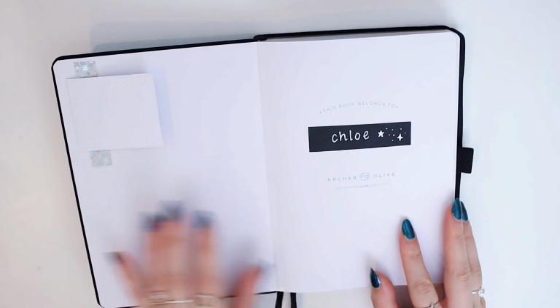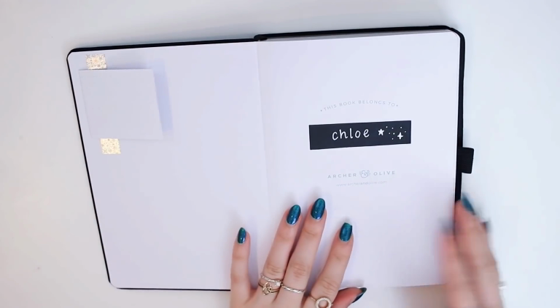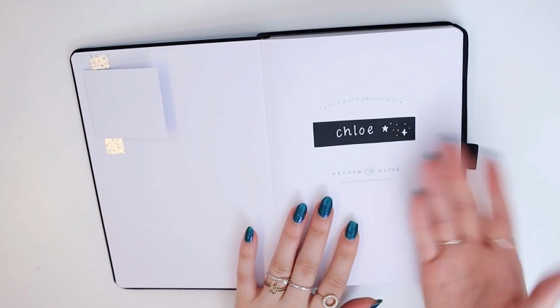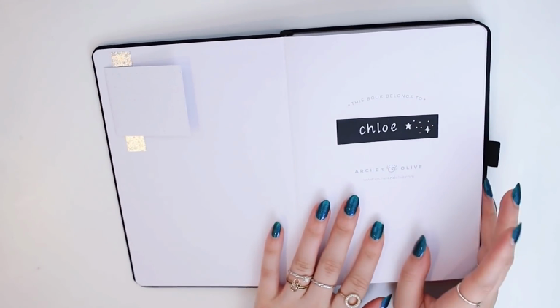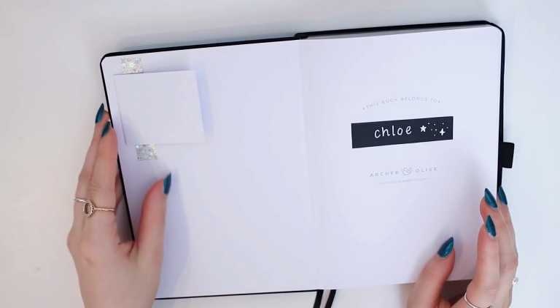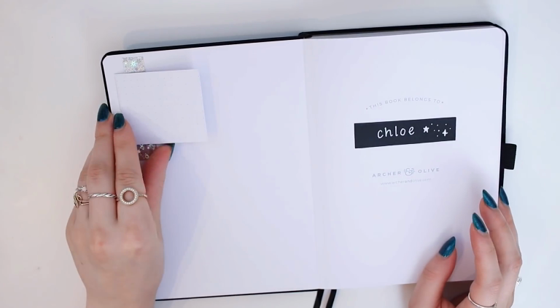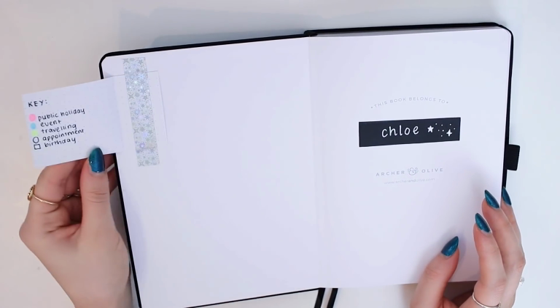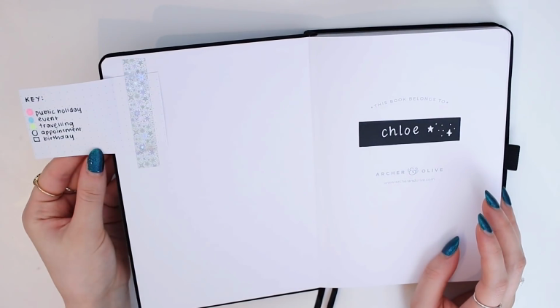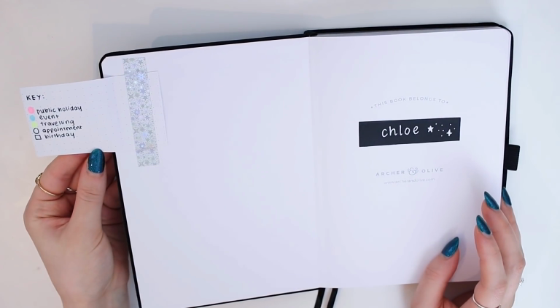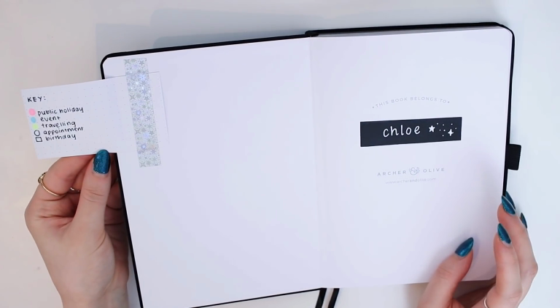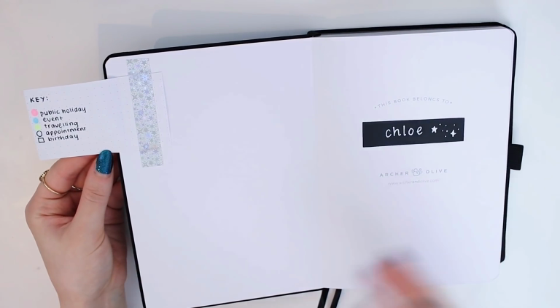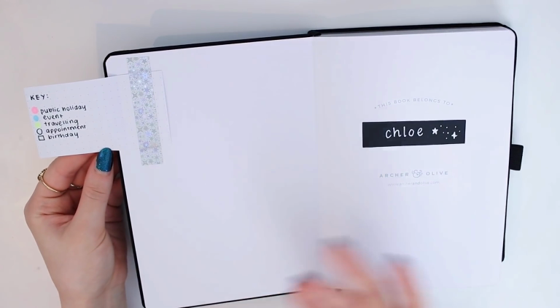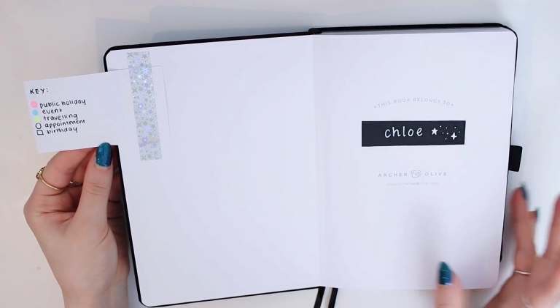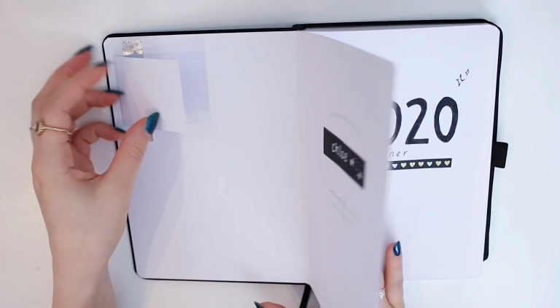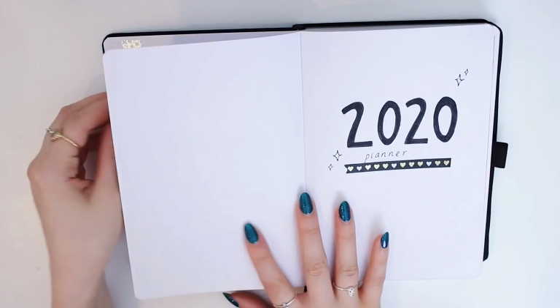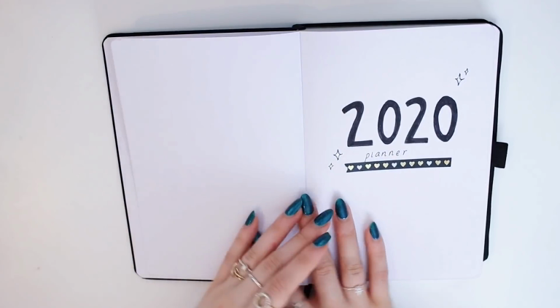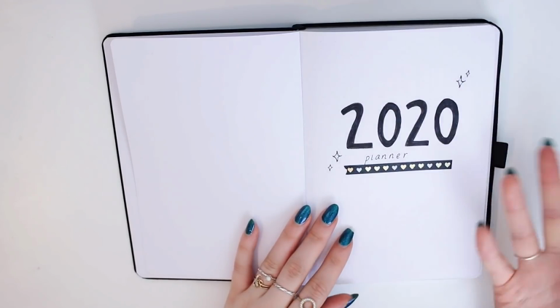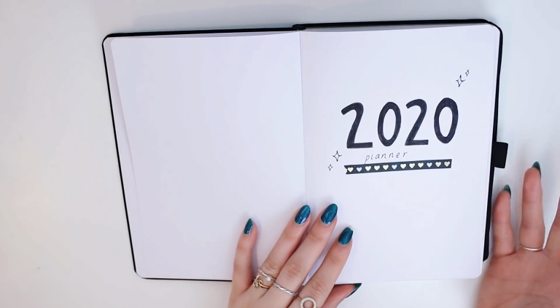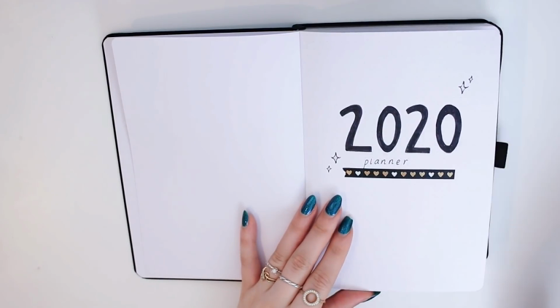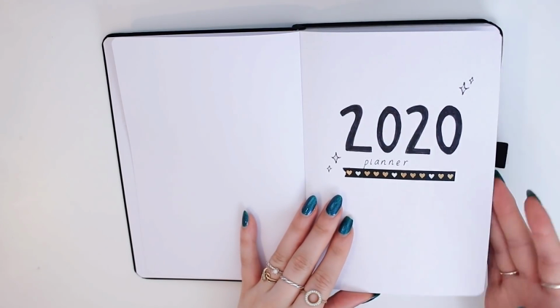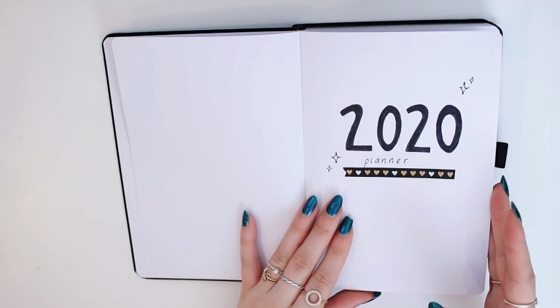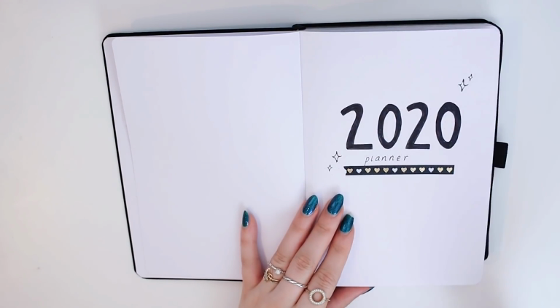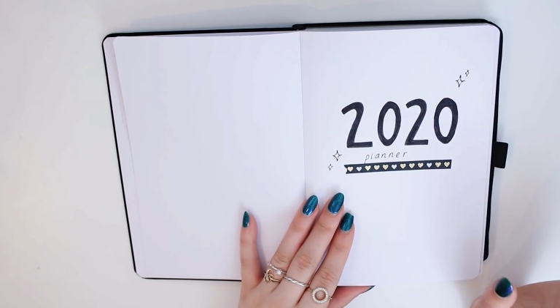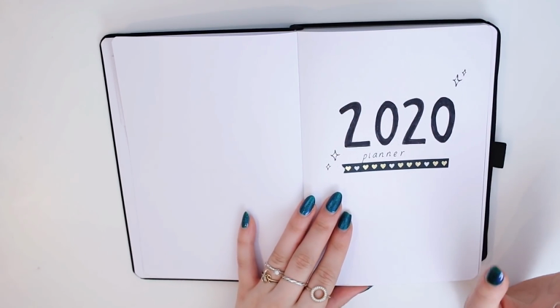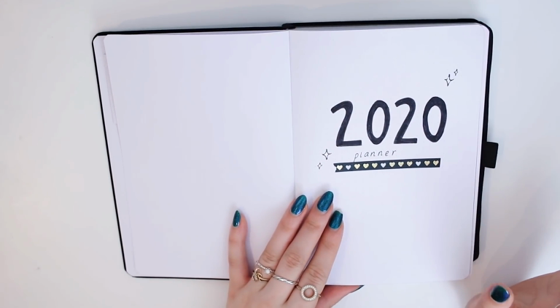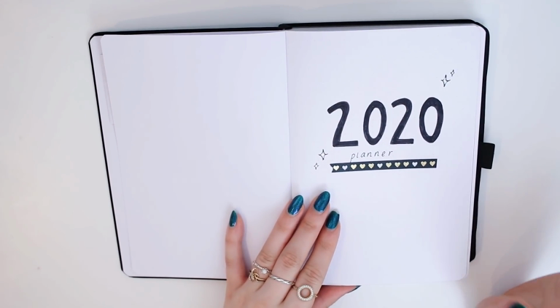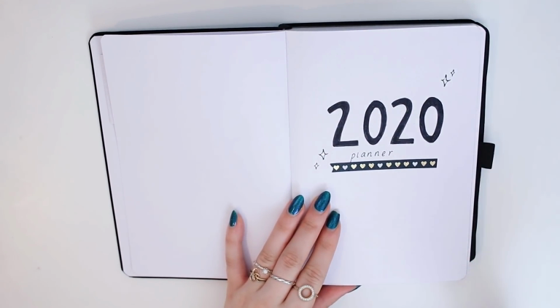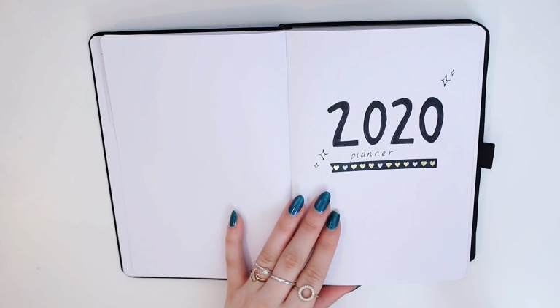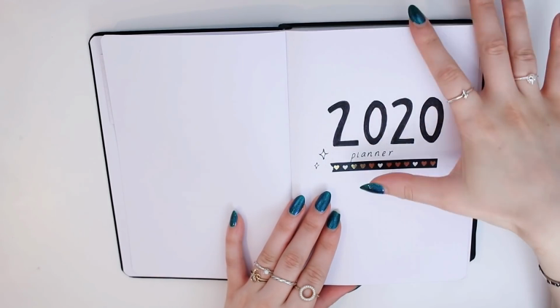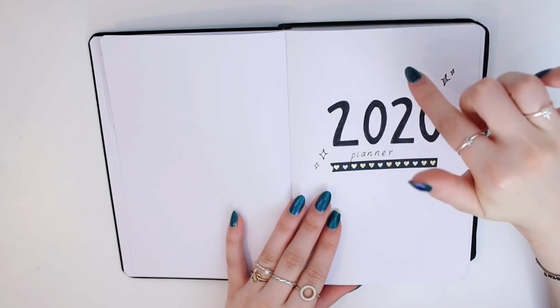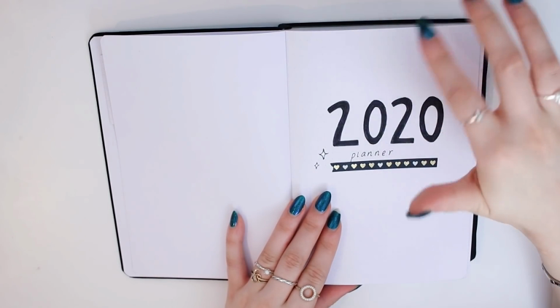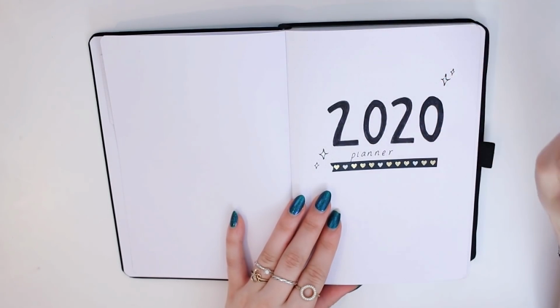First, I just have my name and a little key which I'll show you how that works later on. So yes, 2020 planner. I did a simple title page because I wasn't happy with the title page I did in my reading bullet journal setup.